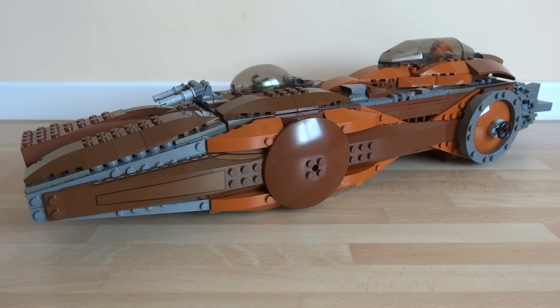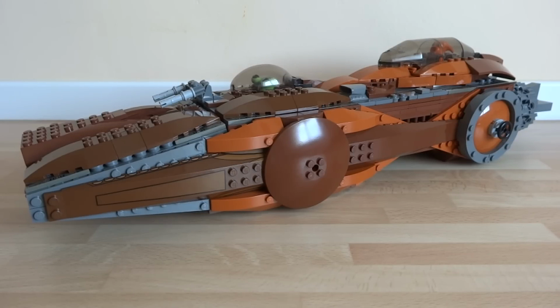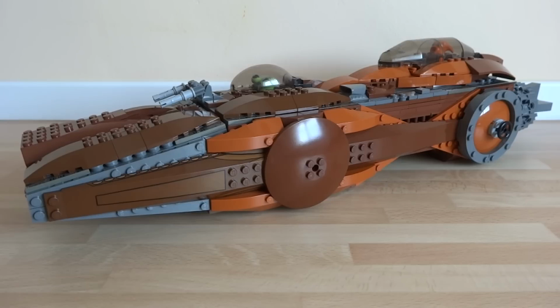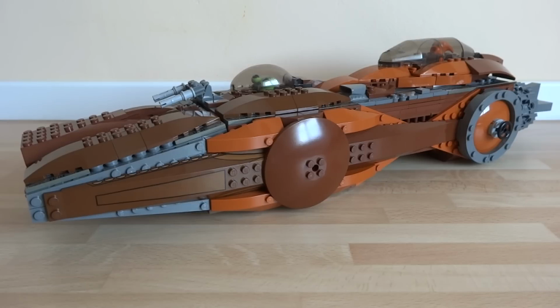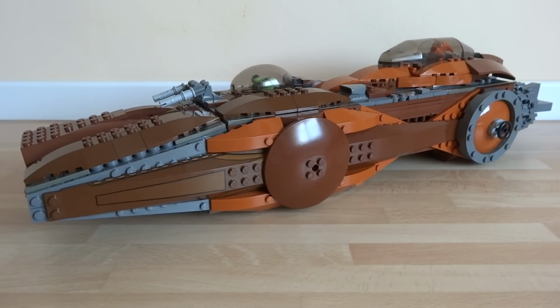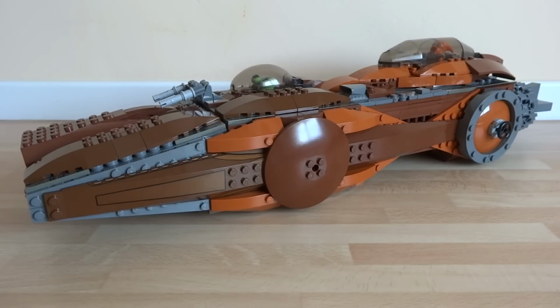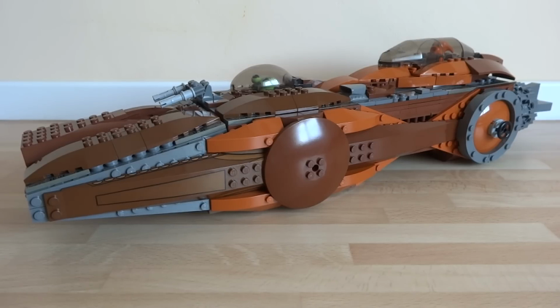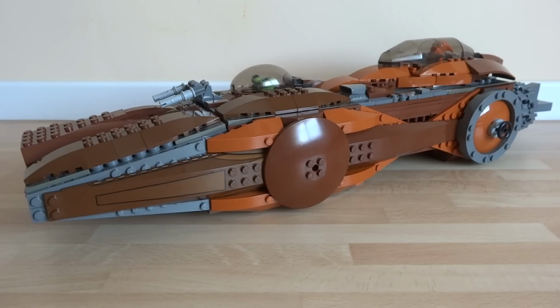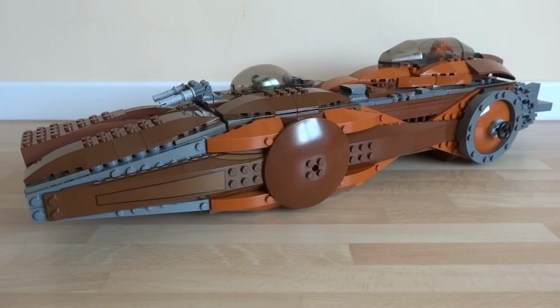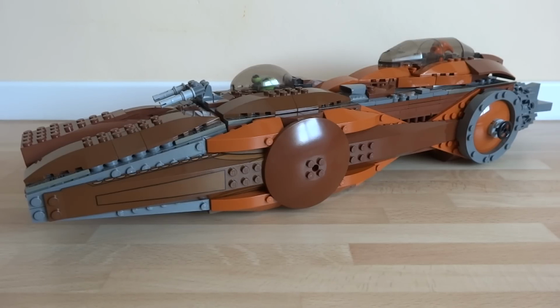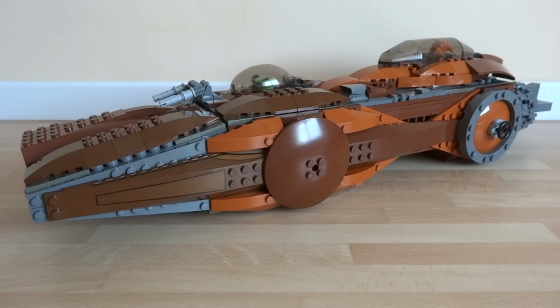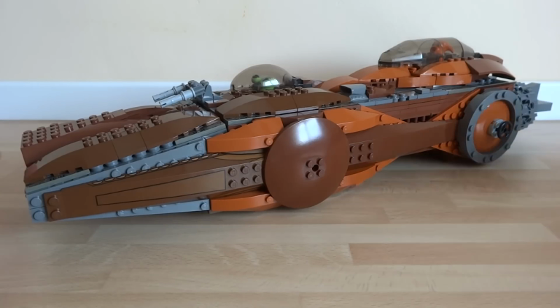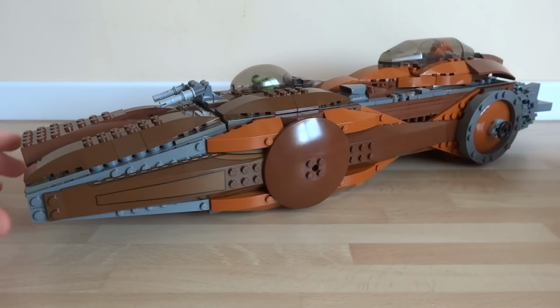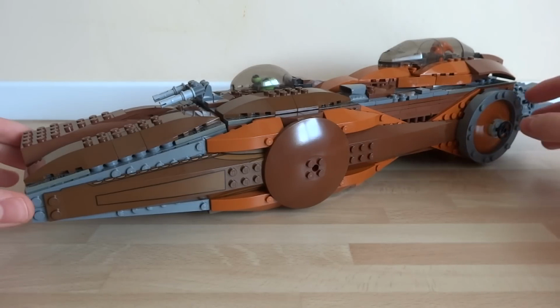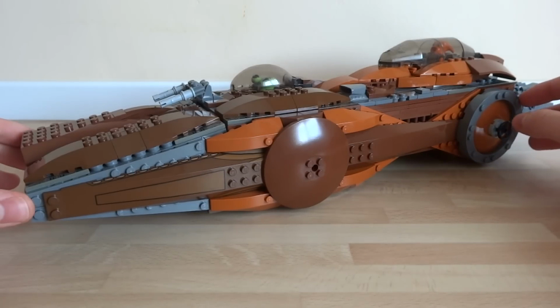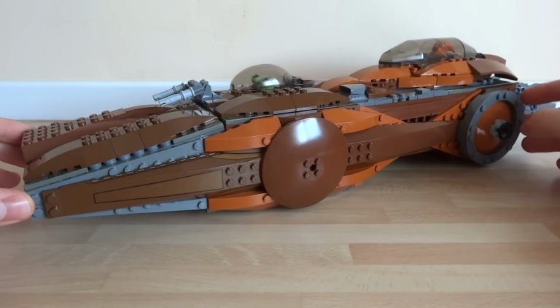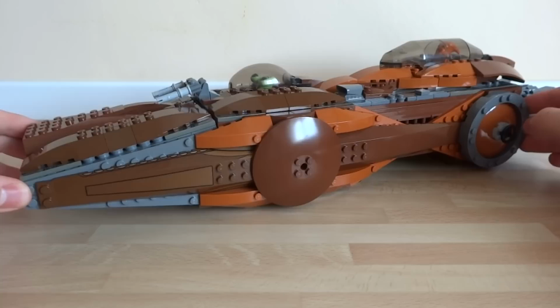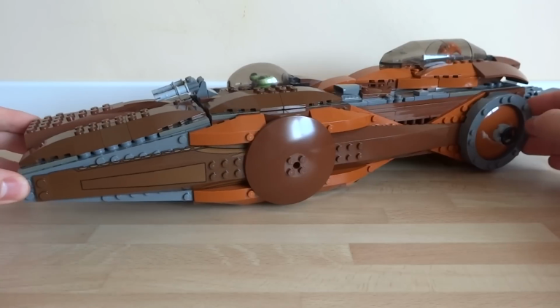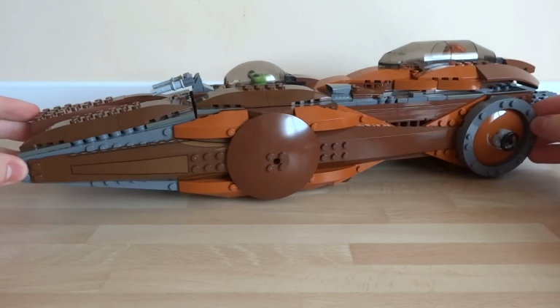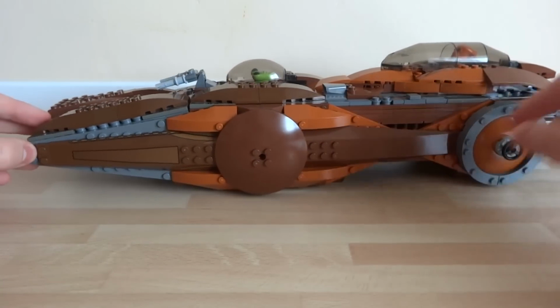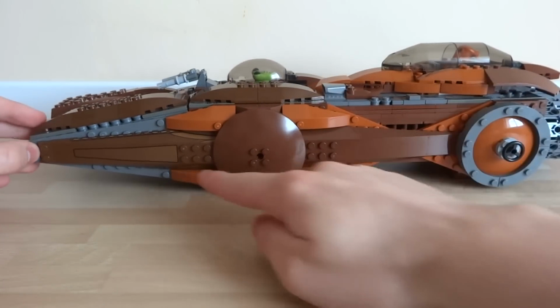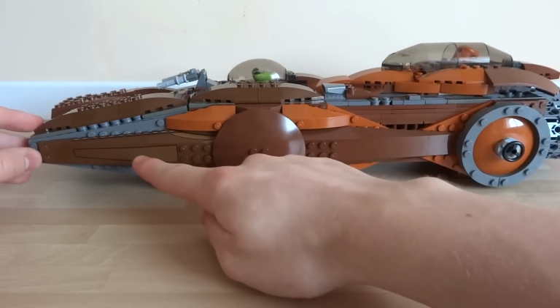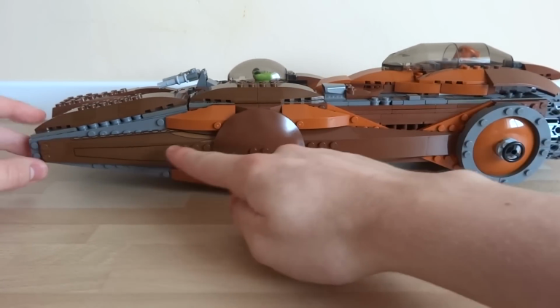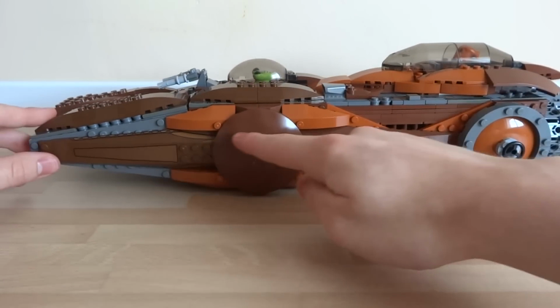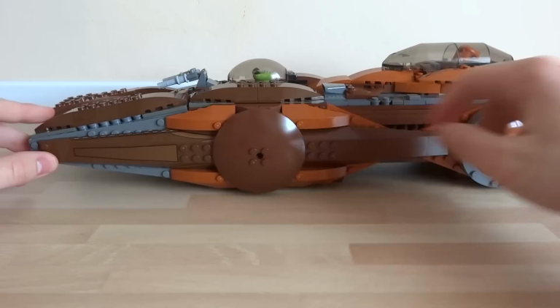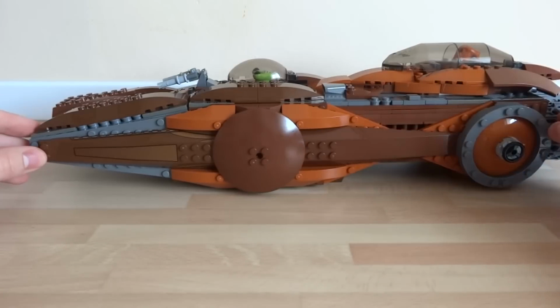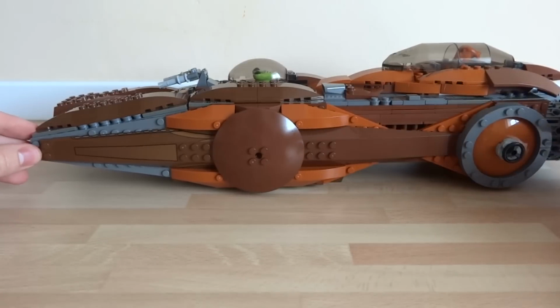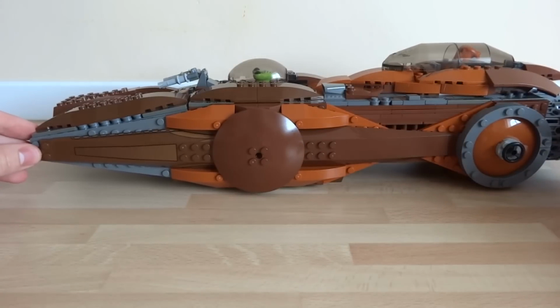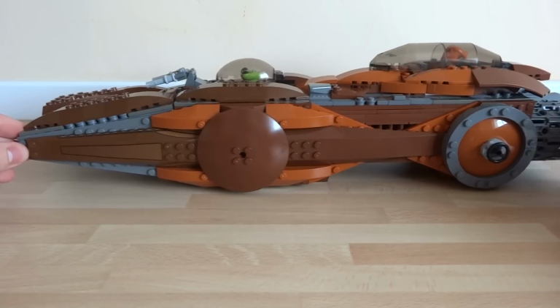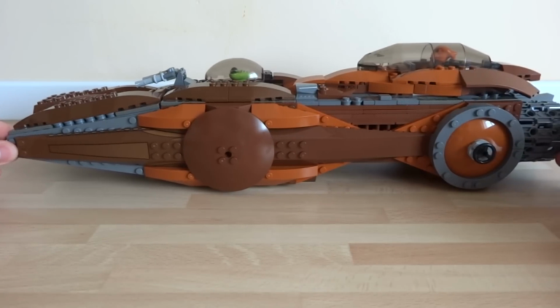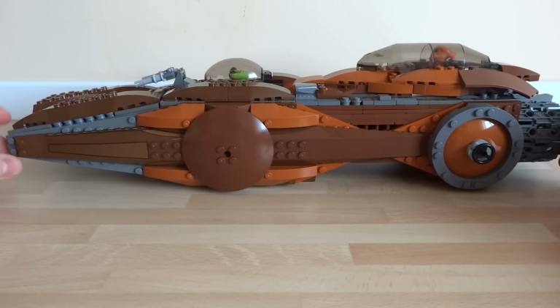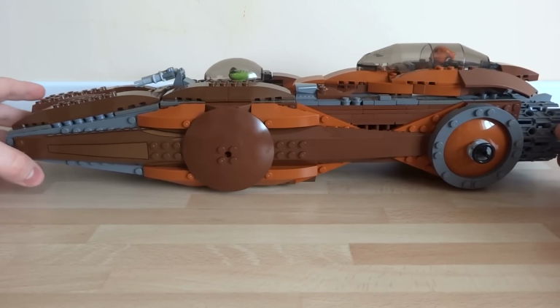I got the idea for the shape of the ship by combining two Lego Star Wars Geonosian Starfighters to create this angular design that you see all the way throughout all of the surfaces of the space pirate ship.